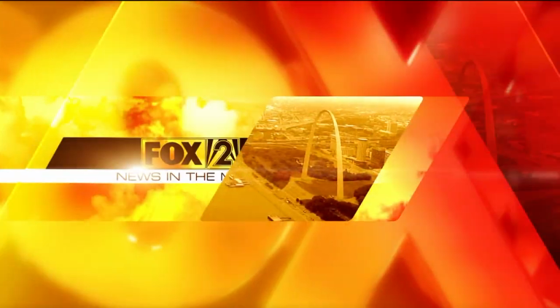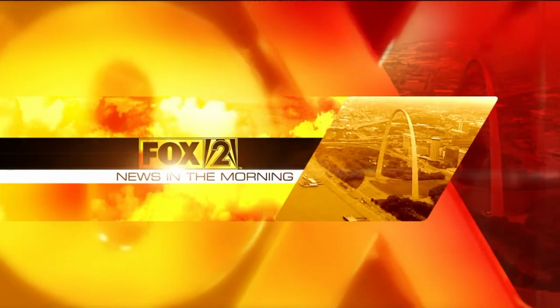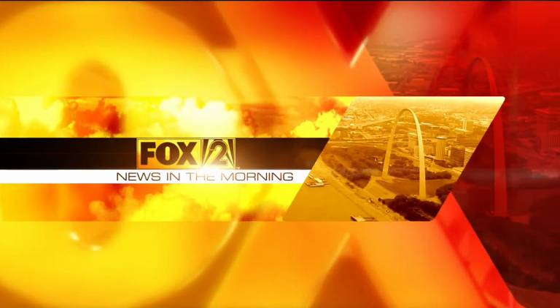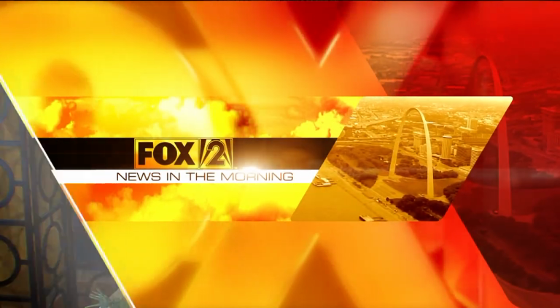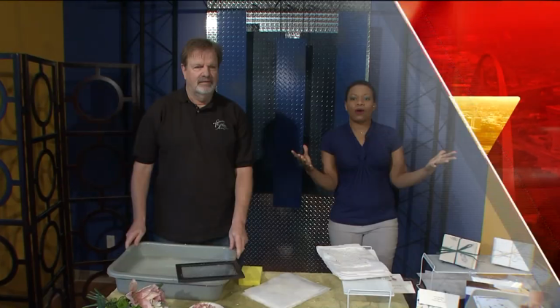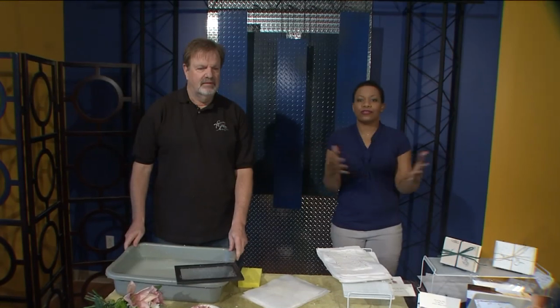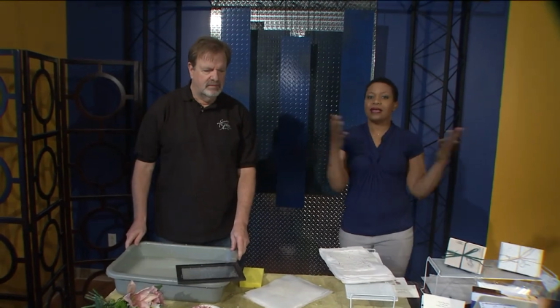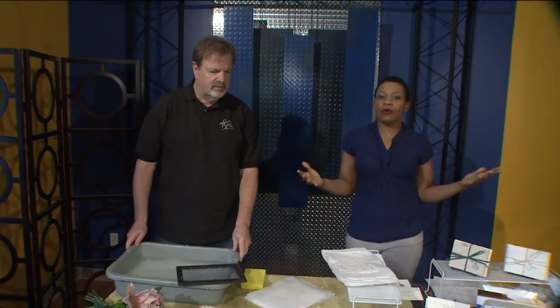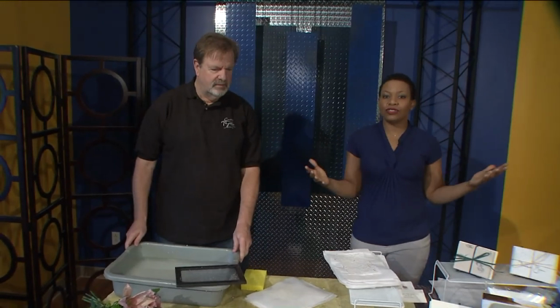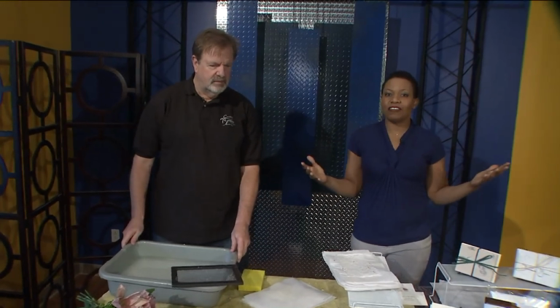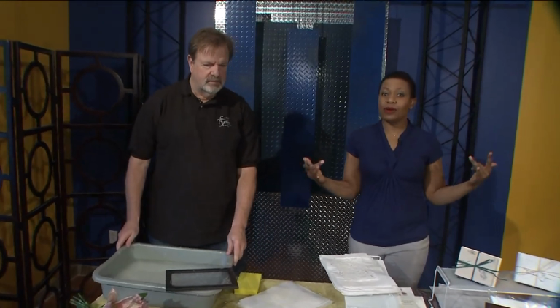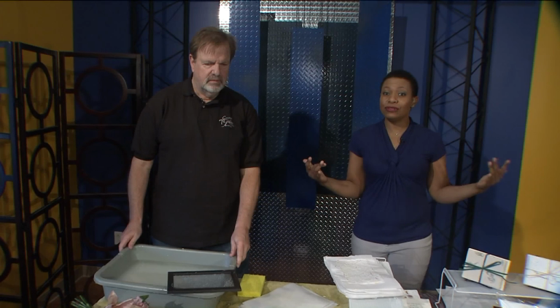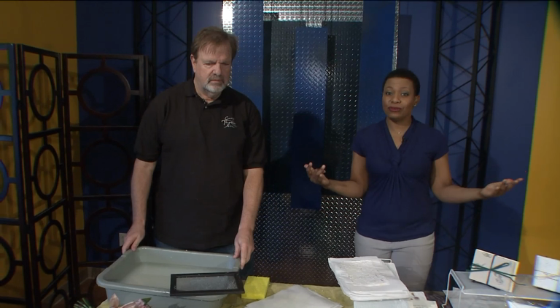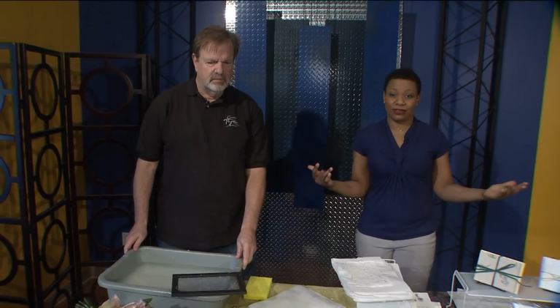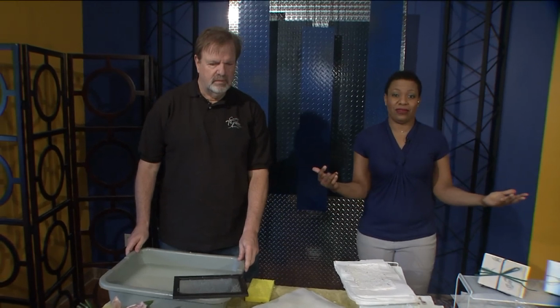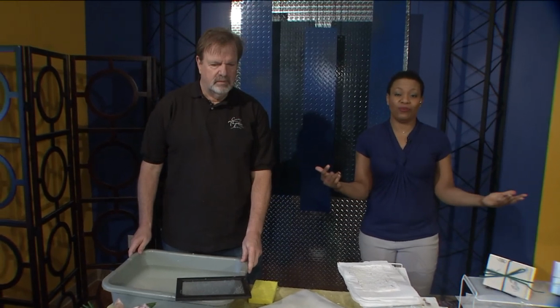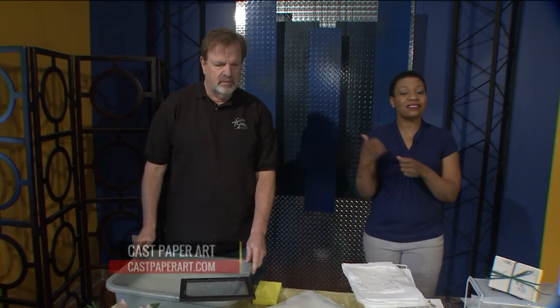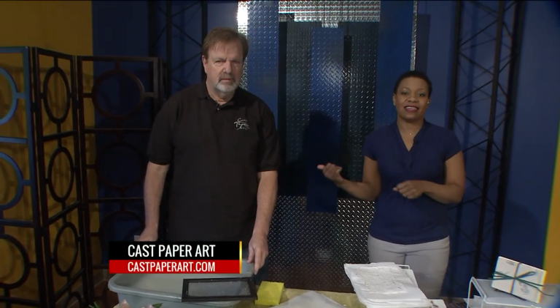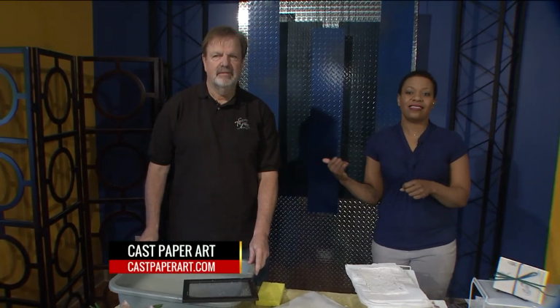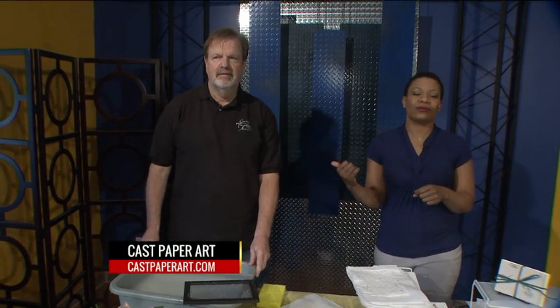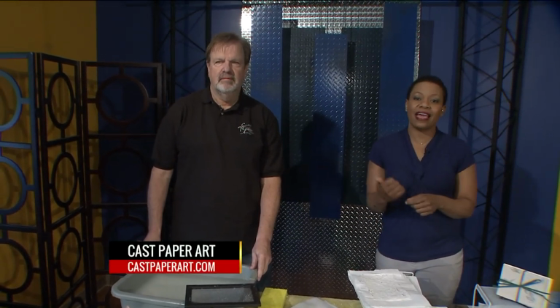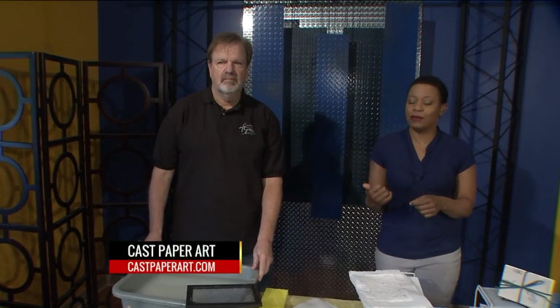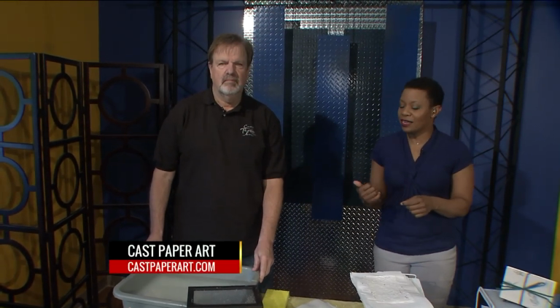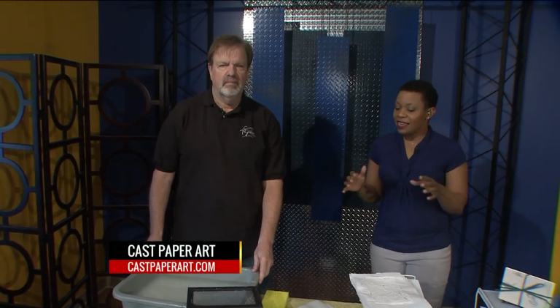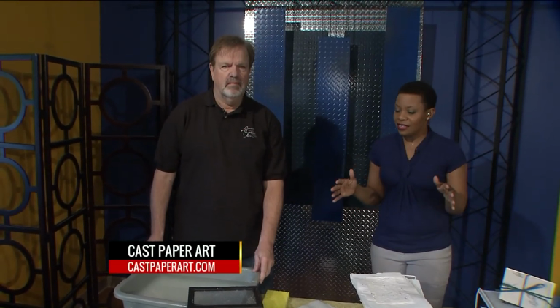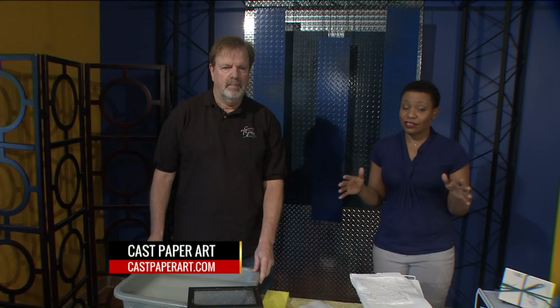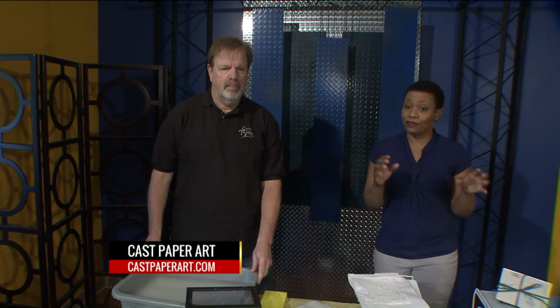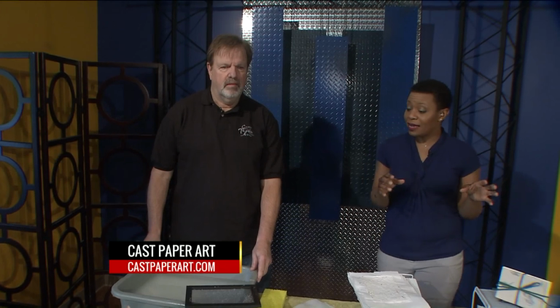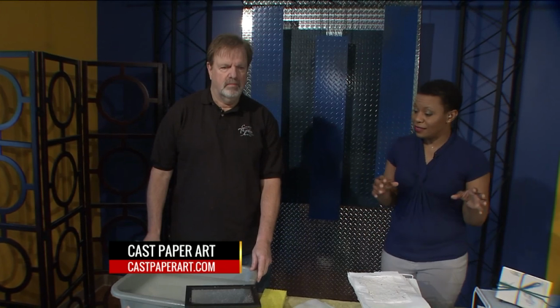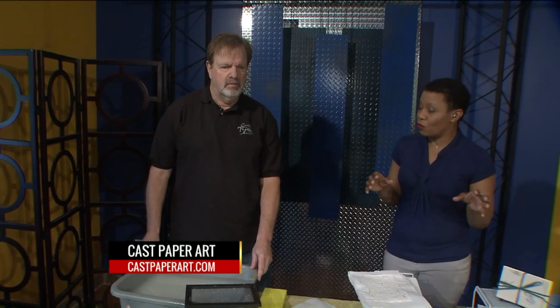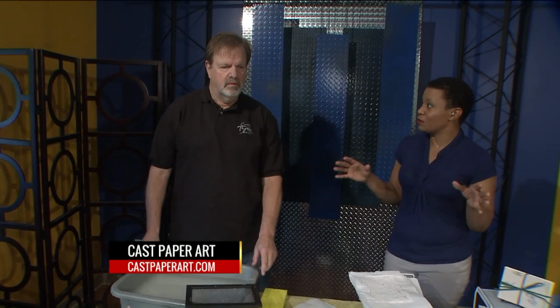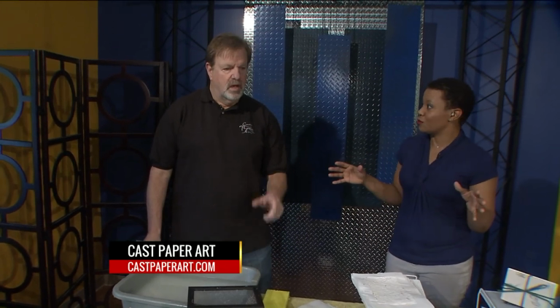You get these amazing flowers for these amazing moments in your life, but what do you do when you're done with them? We have Steve Dinus. He is owner of Cast Paper Art. He's gonna give us just a few ideas, and what are we doing this morning?